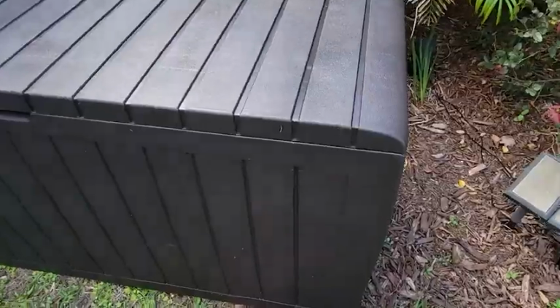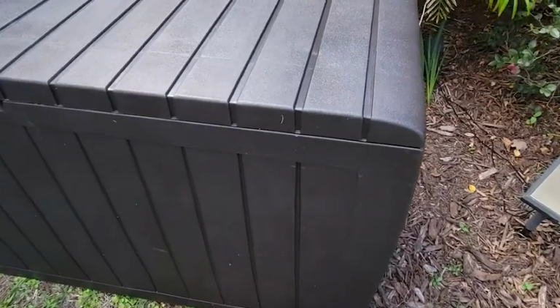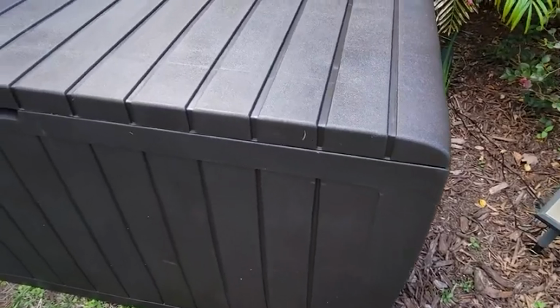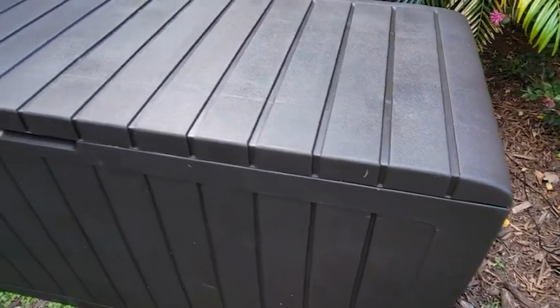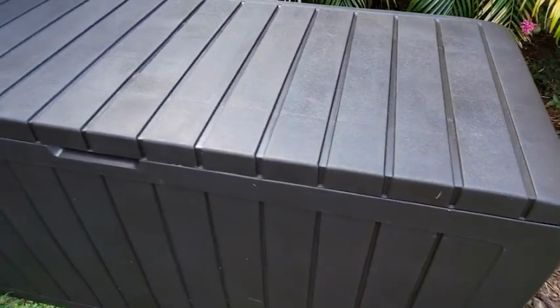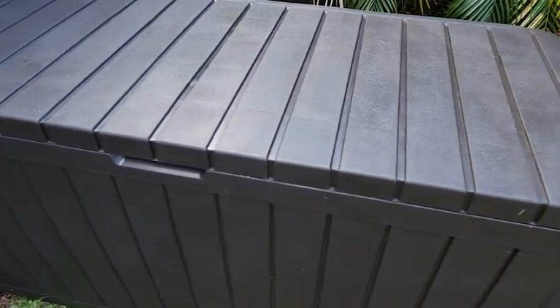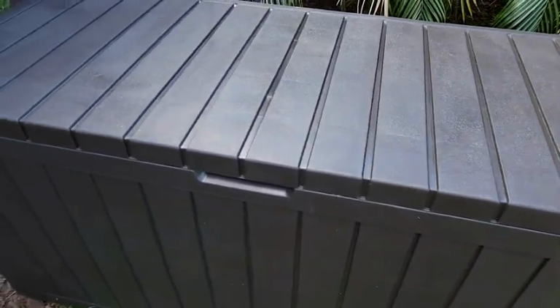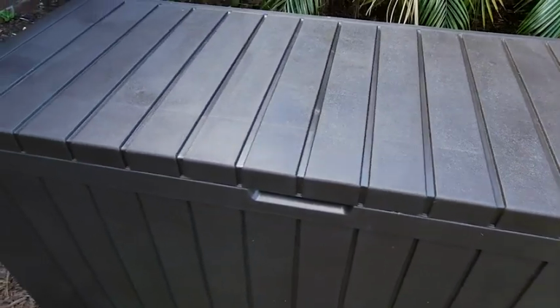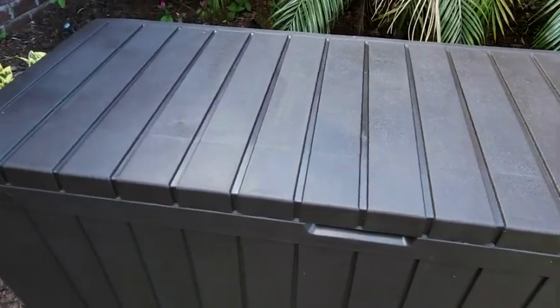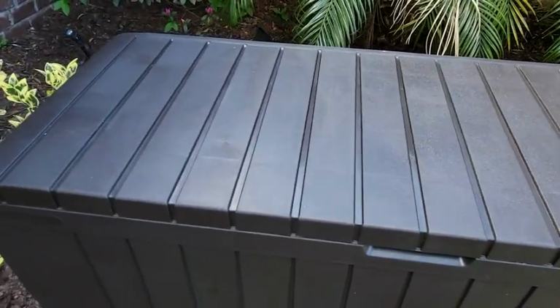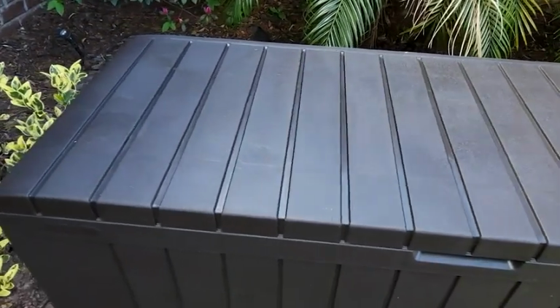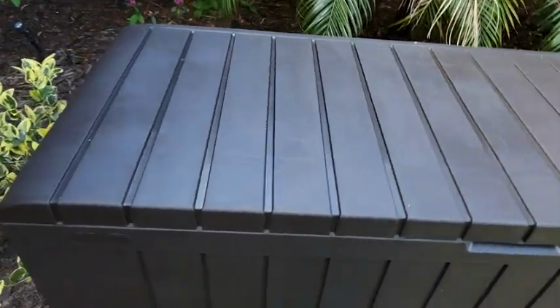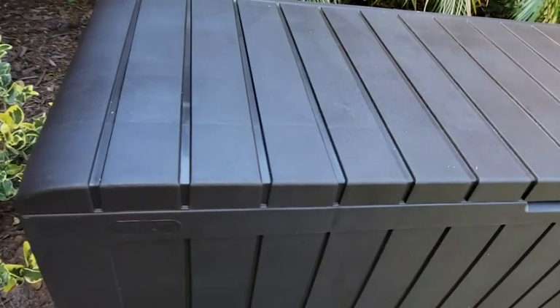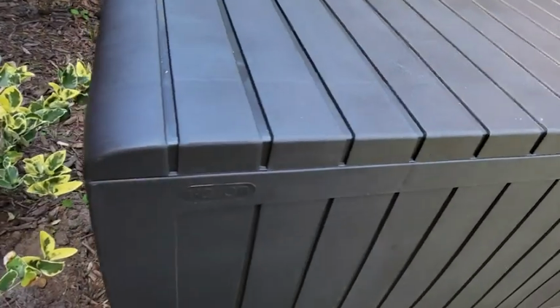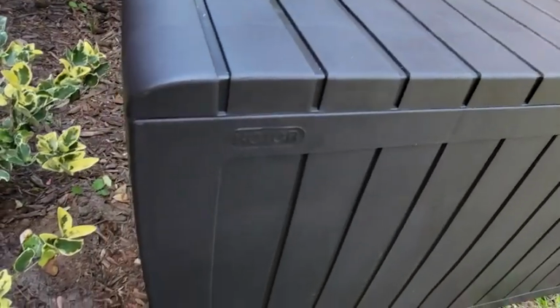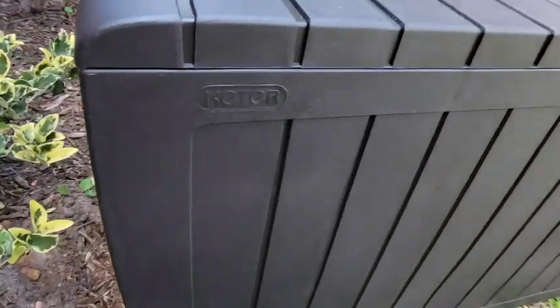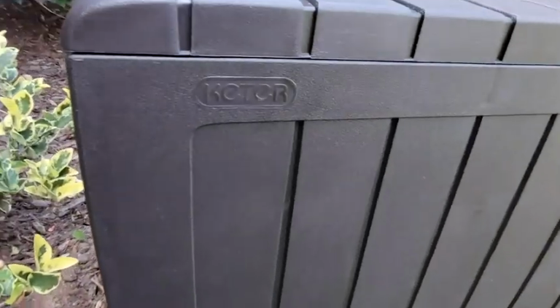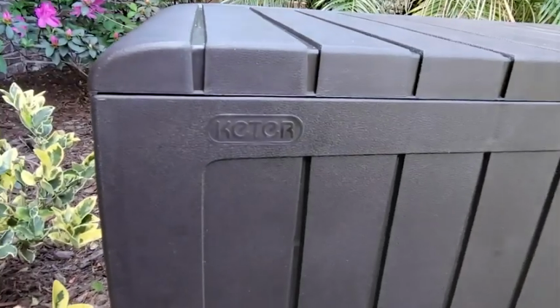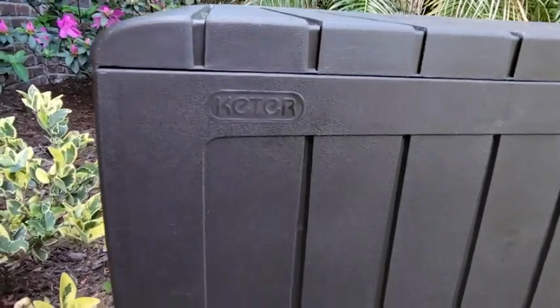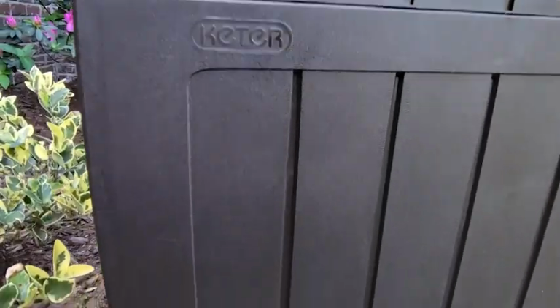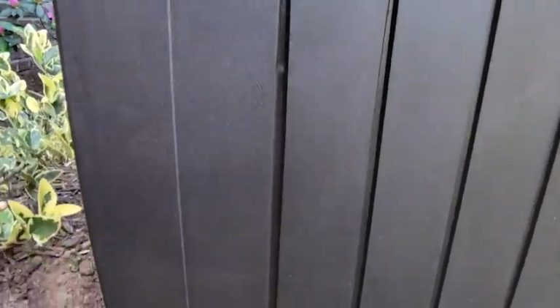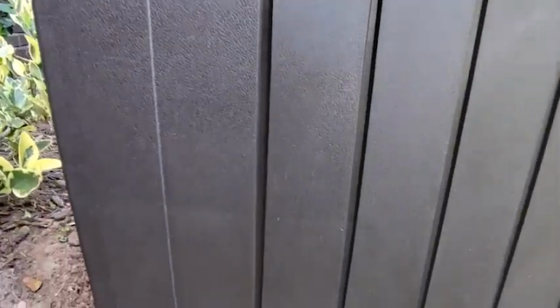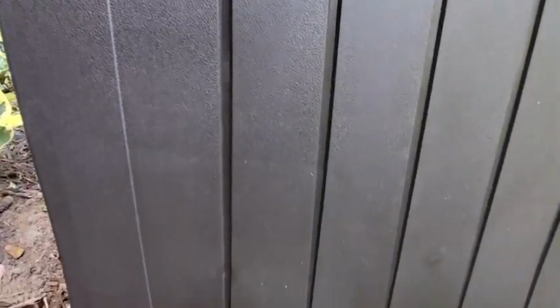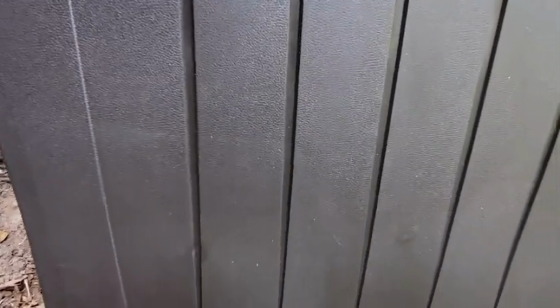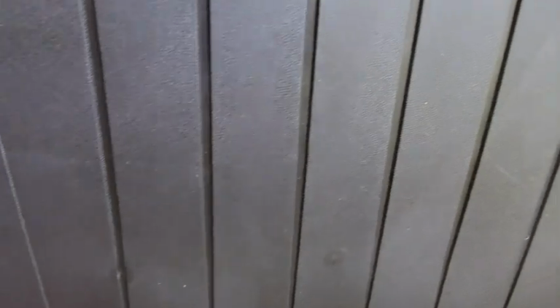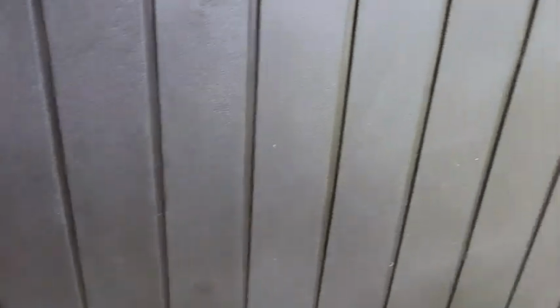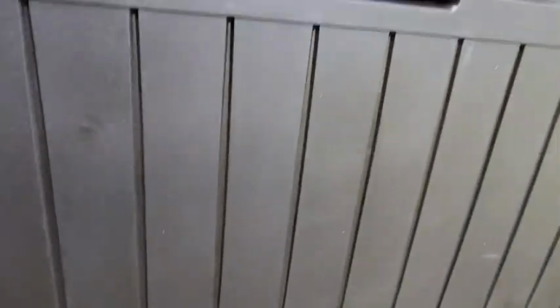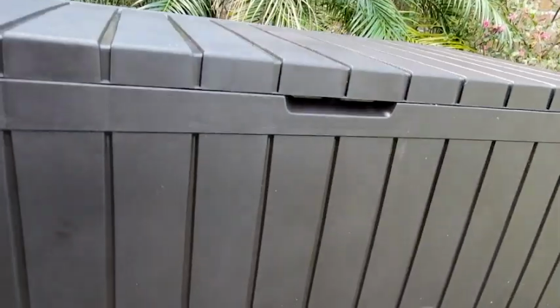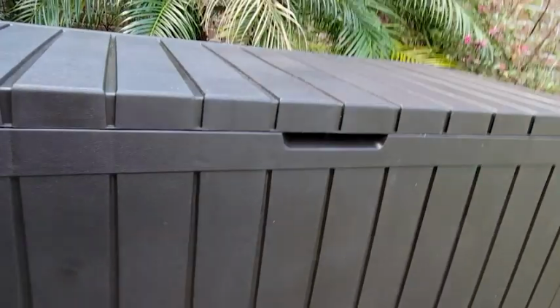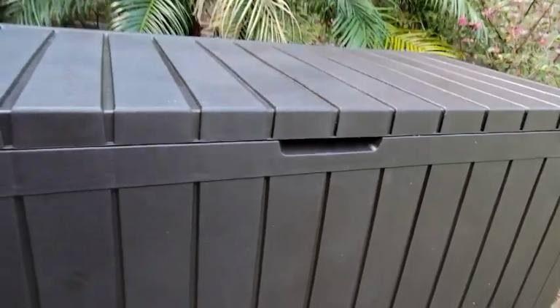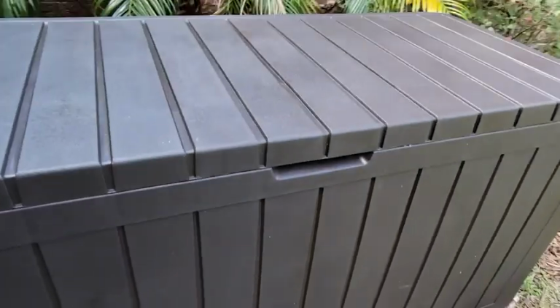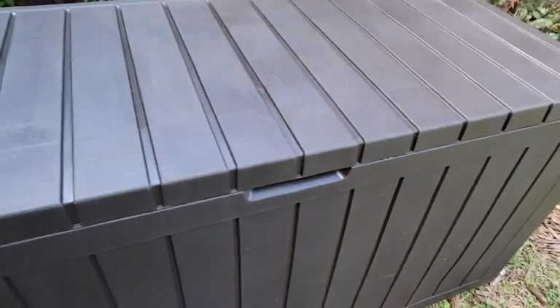It's made out of weather-resistant resin, so you don't have to worry about metal parts rusting or other pieces starting to fall apart over the years. The one I got was brown — it has a nice textured look, so it'll look great on the side of a house or on your pool deck. You never have to worry about painting this thing.